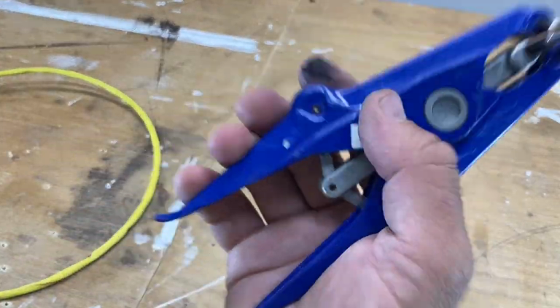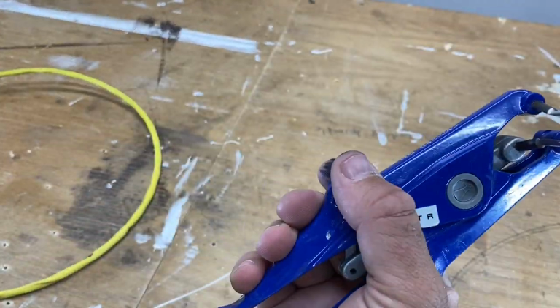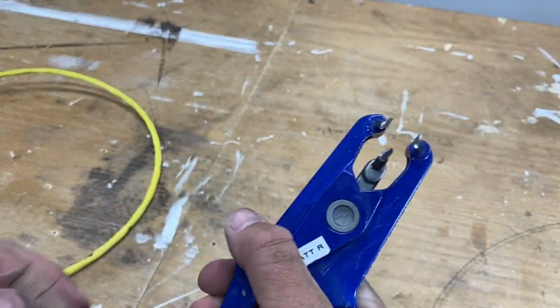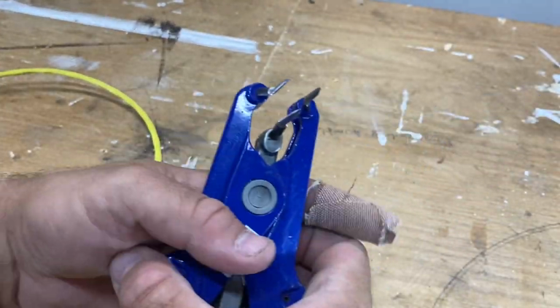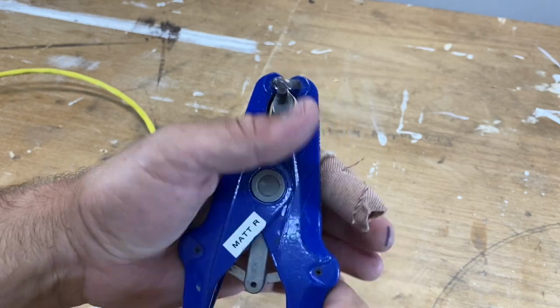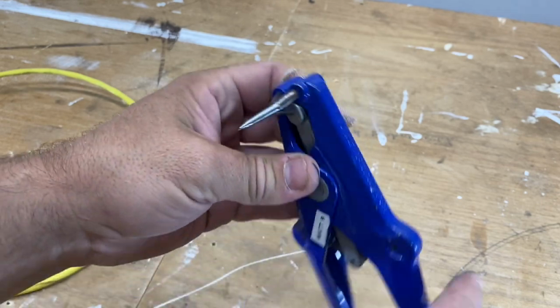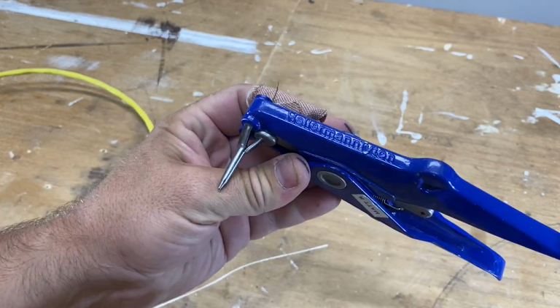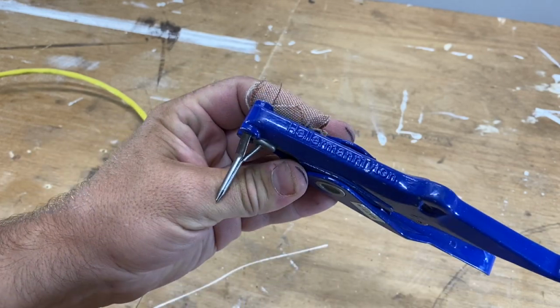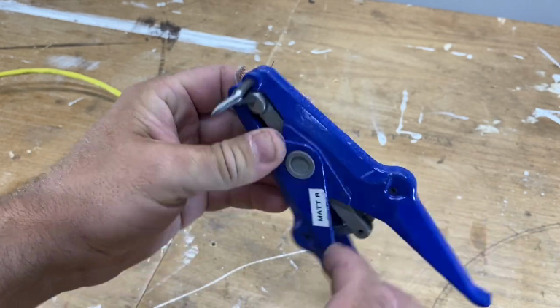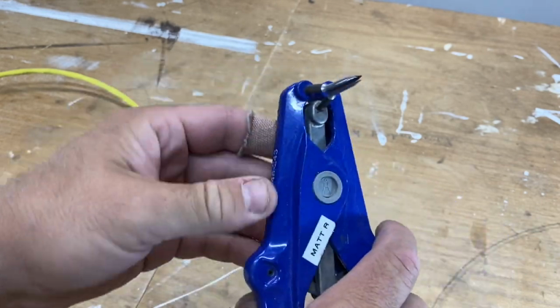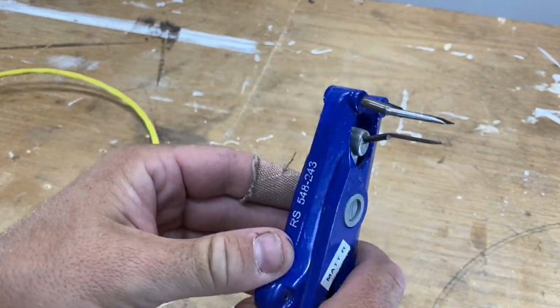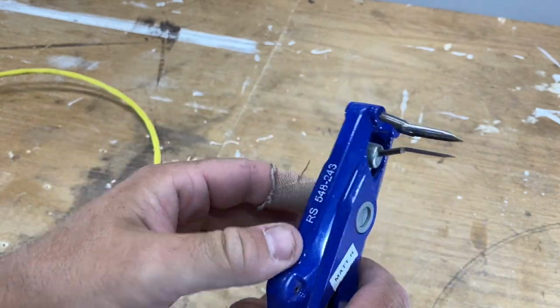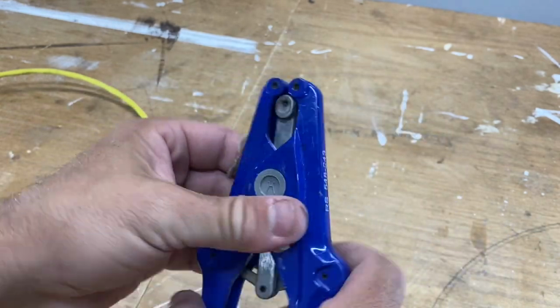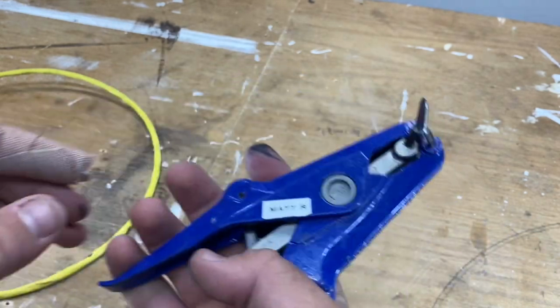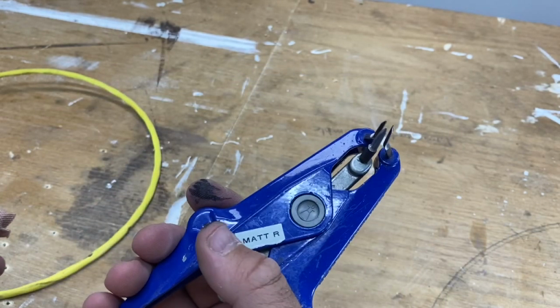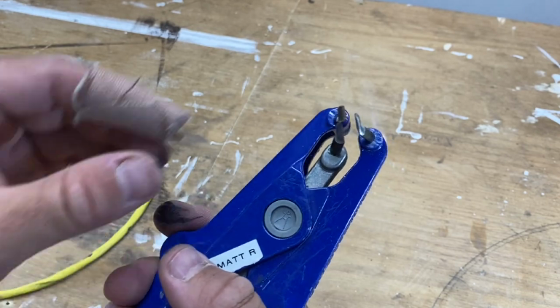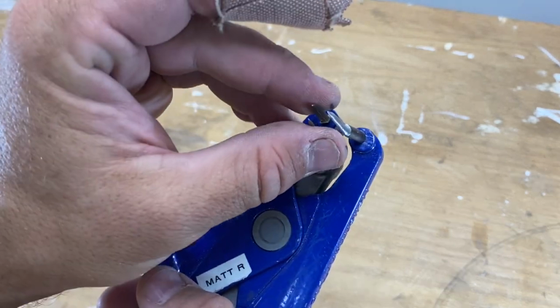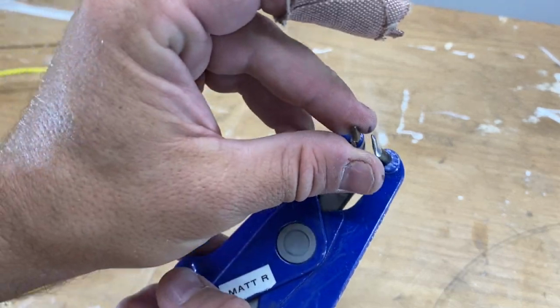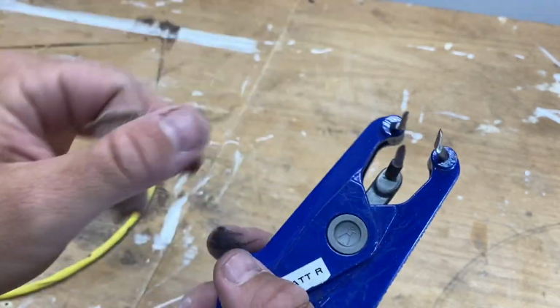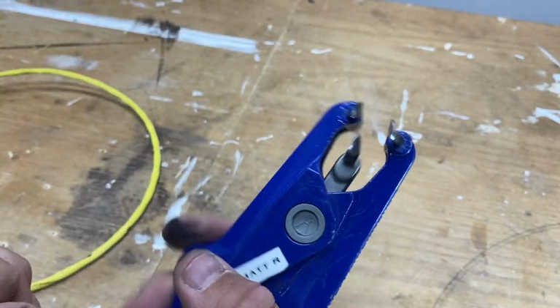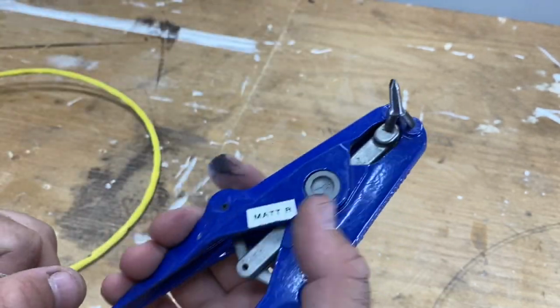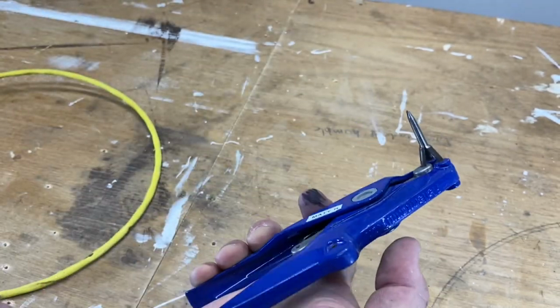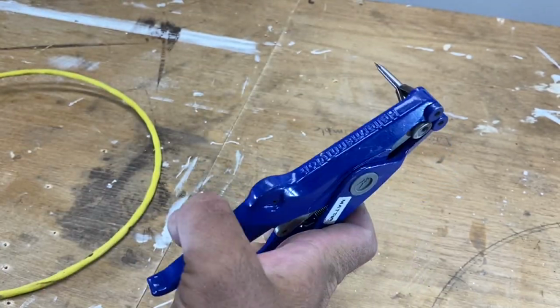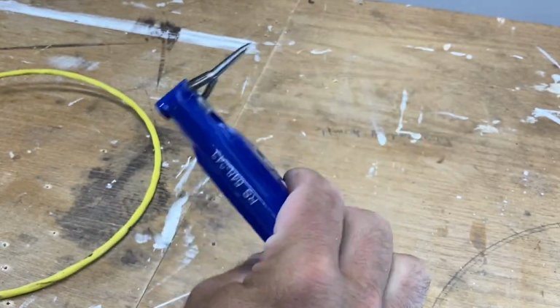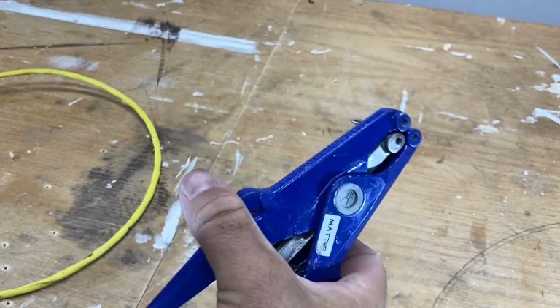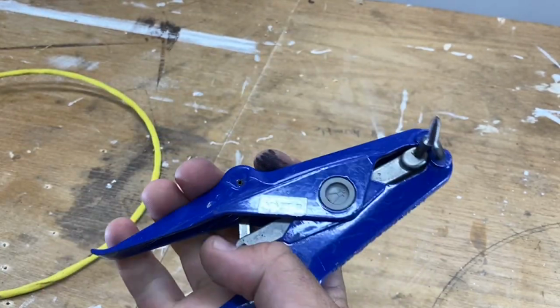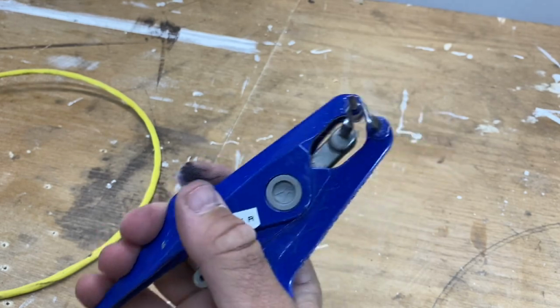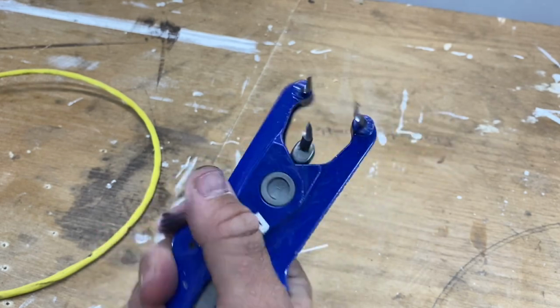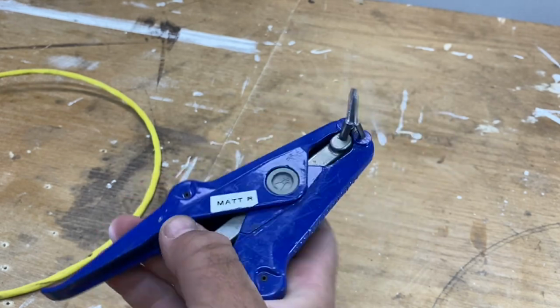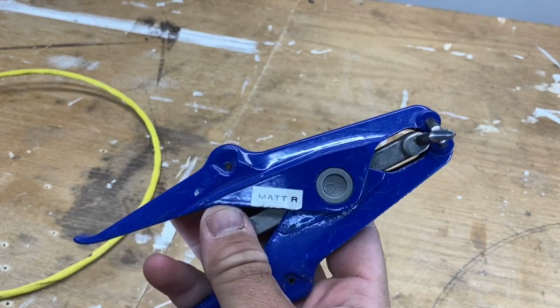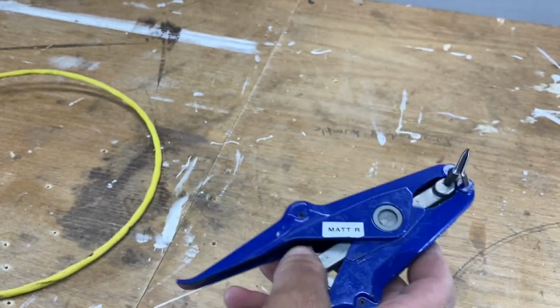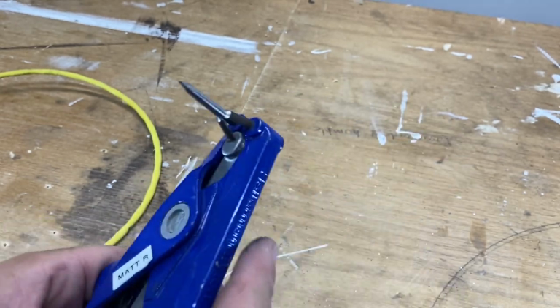That's all that's for — a great little tool if you're trying to keep jobs nice and neat, a lot of rack work, maybe in switchboards, that sort of stuff. Definitely a great little tool. I think these are a hundred, a little bit over a hundred bucks in Australia, but I'll leave a link down below so you can look at that.